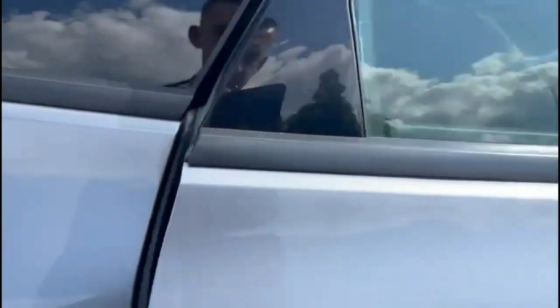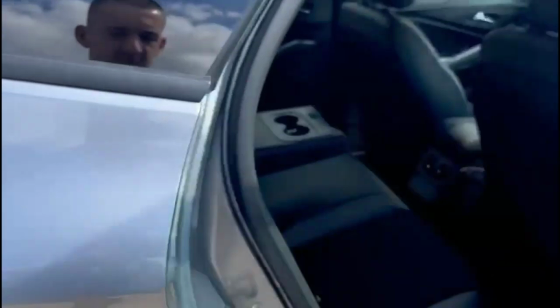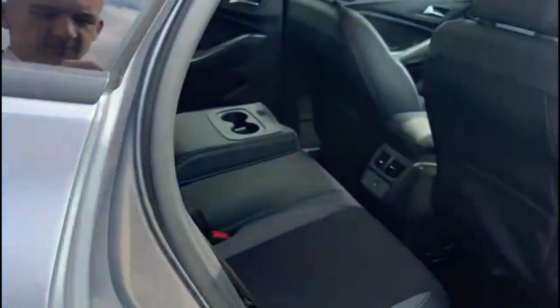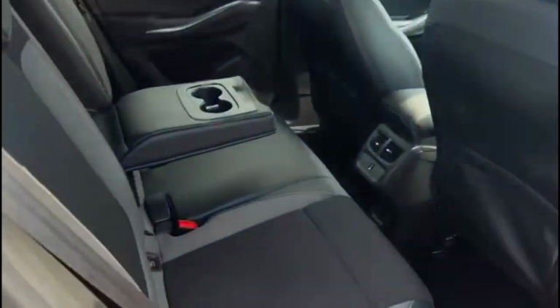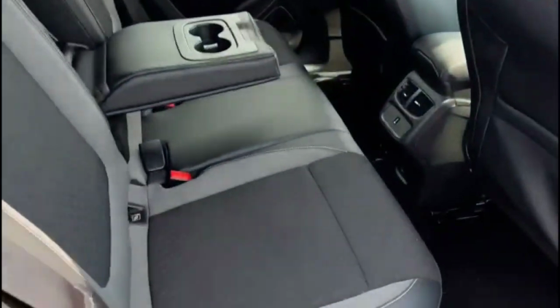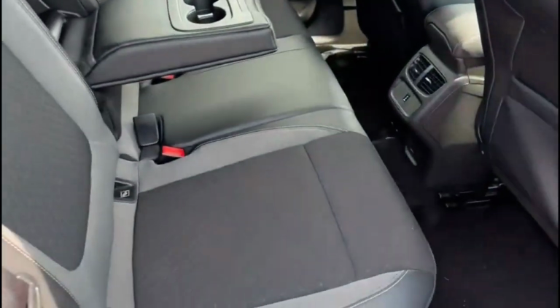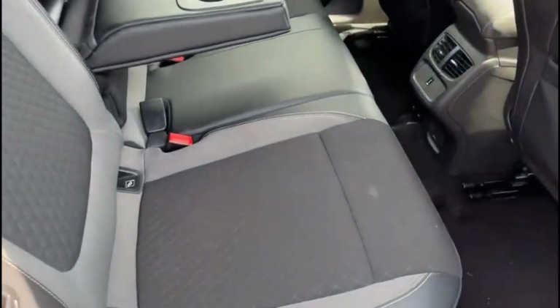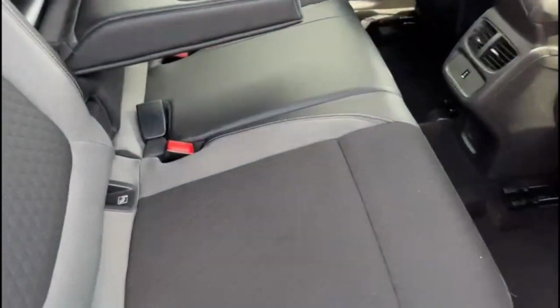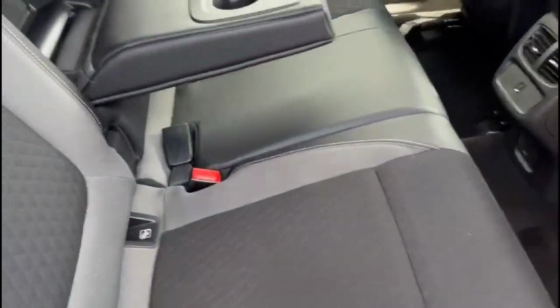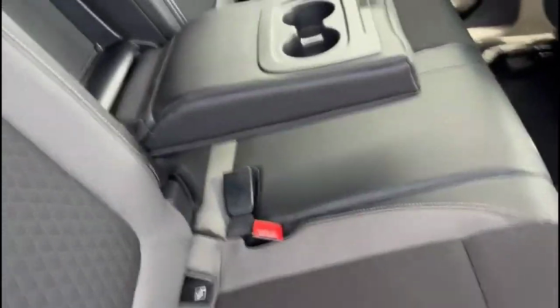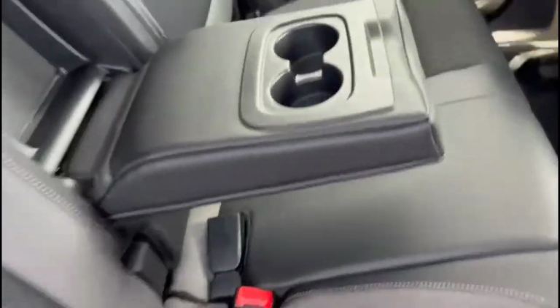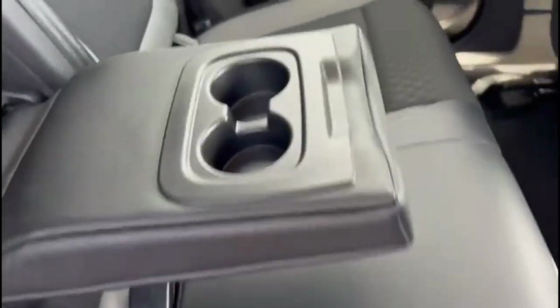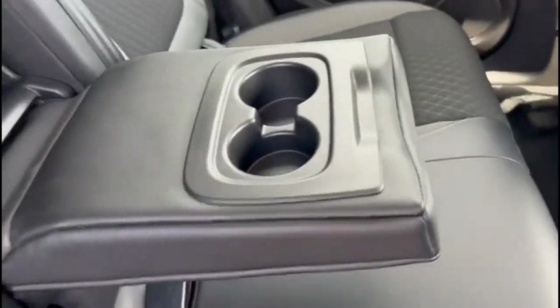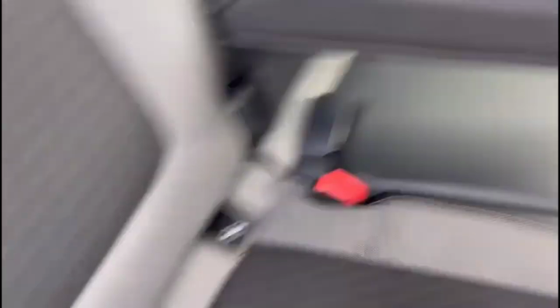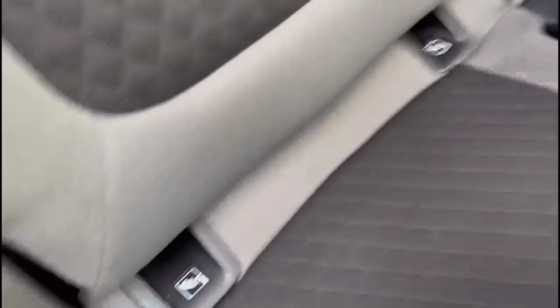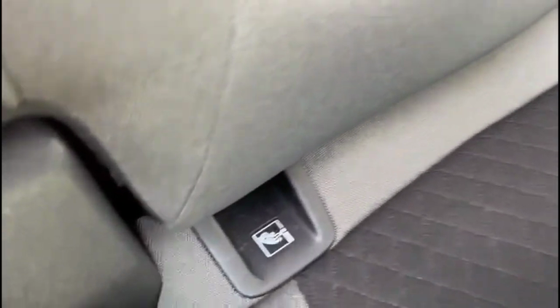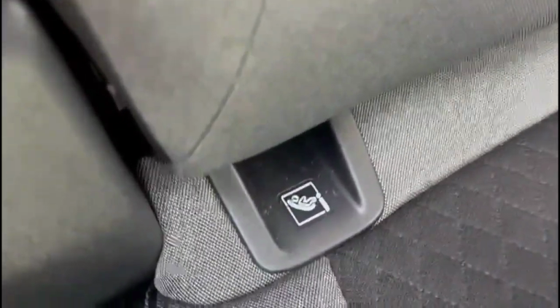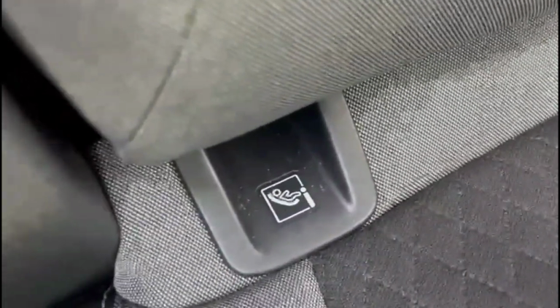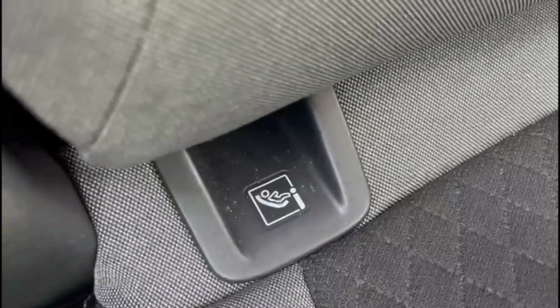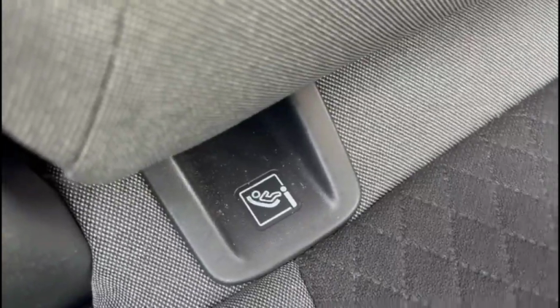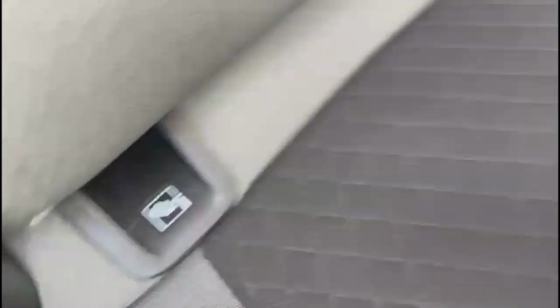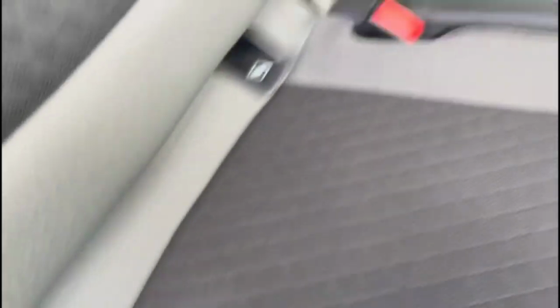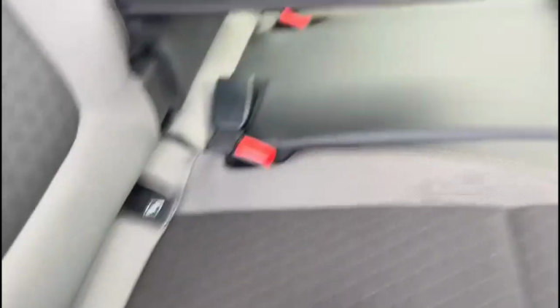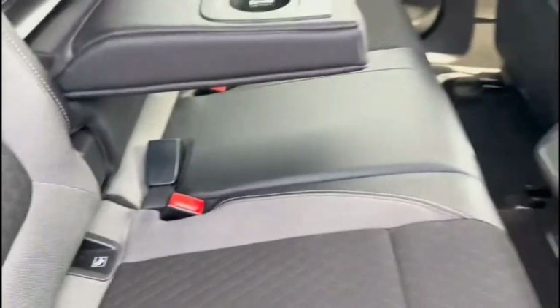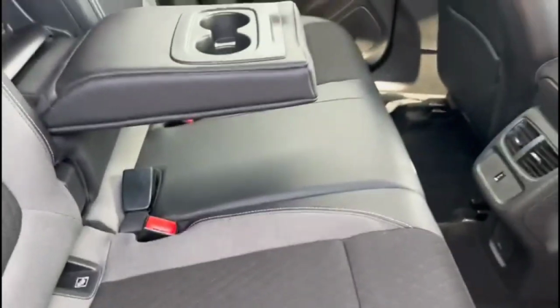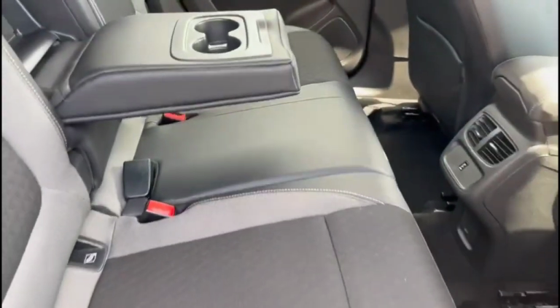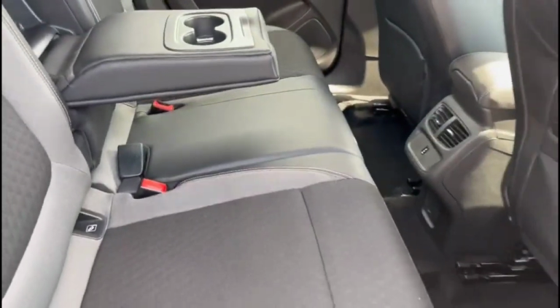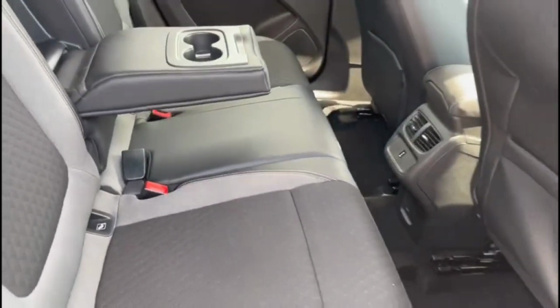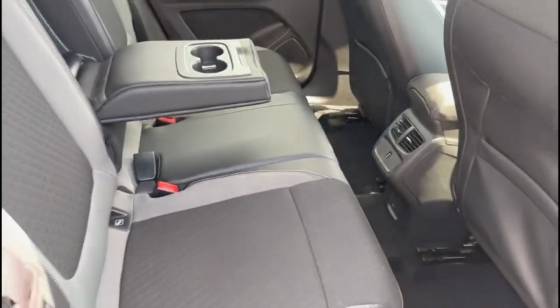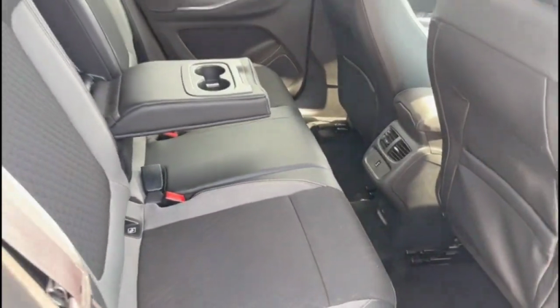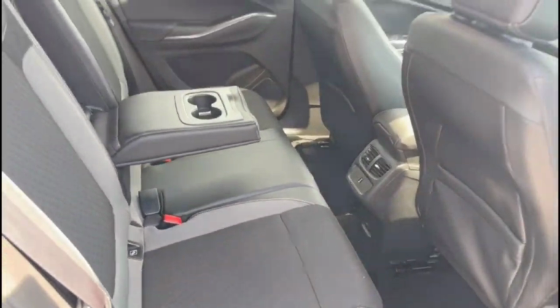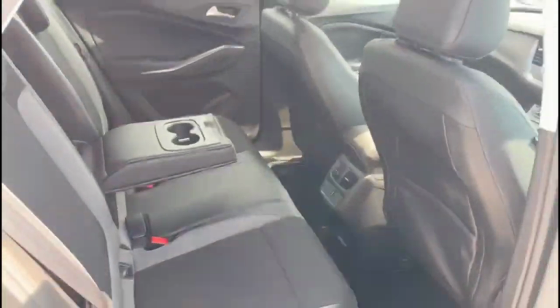Inside the rear is a spacious seating area with rear ISOFIX child seat points. There's also a centre armrest with storage and rear ventilation controls.